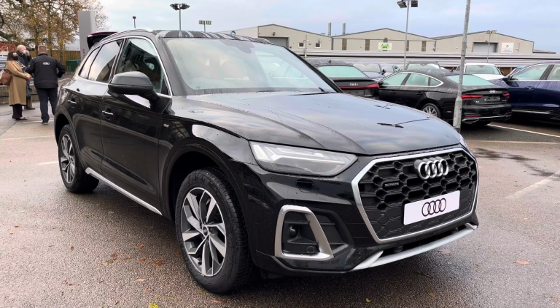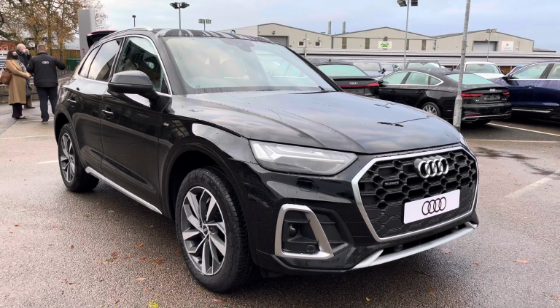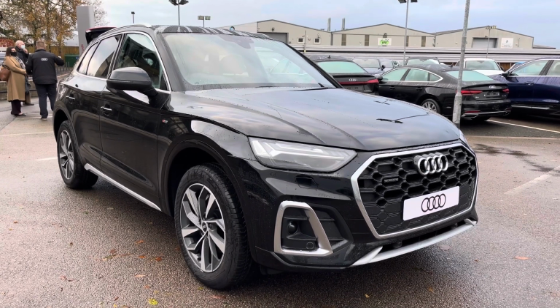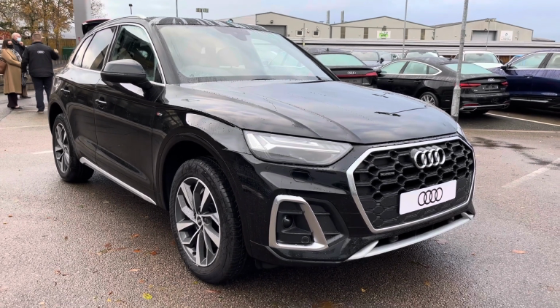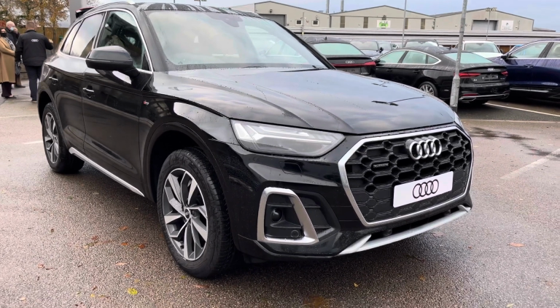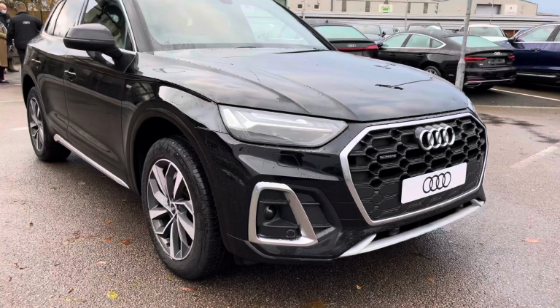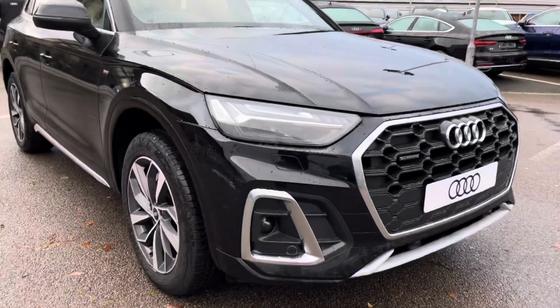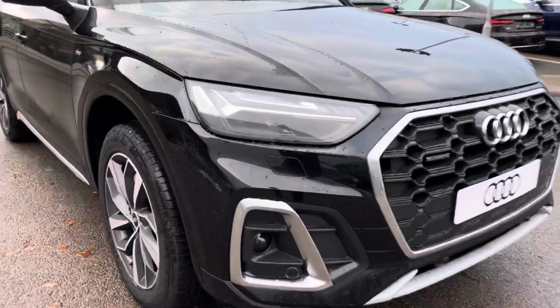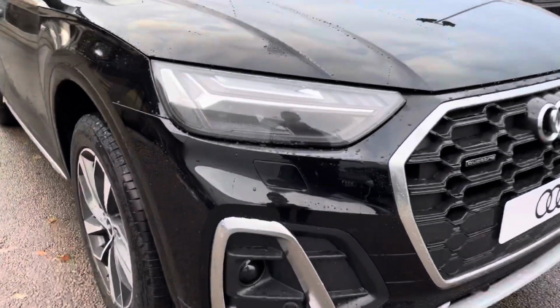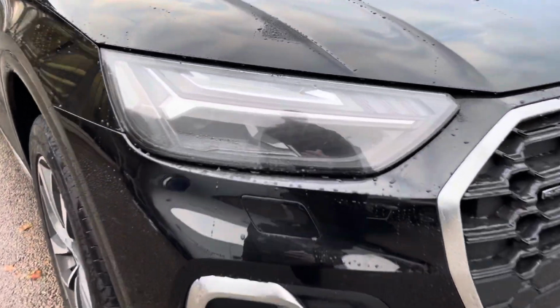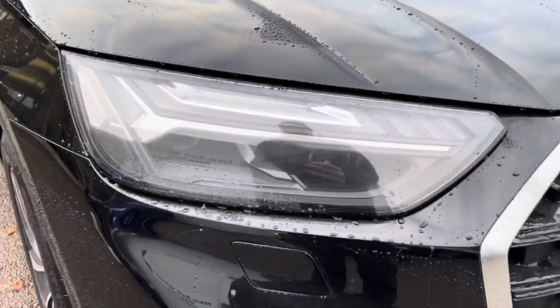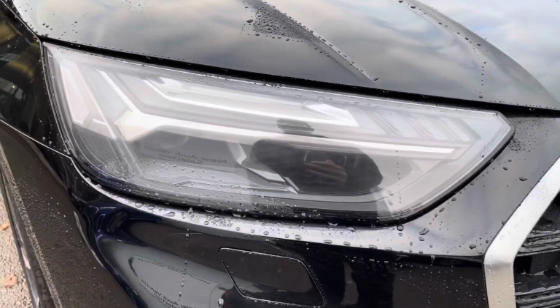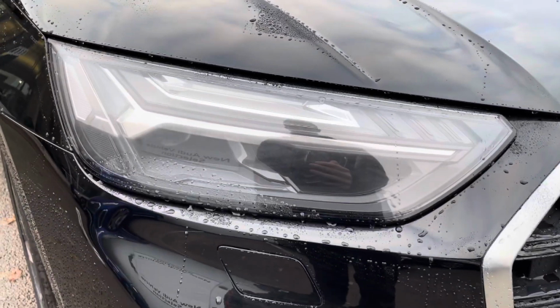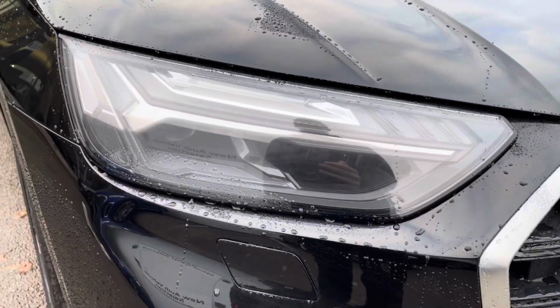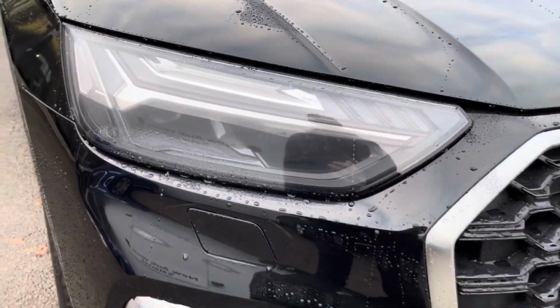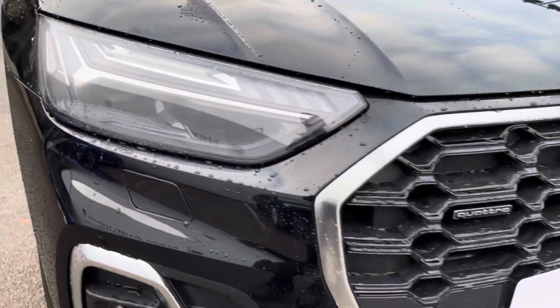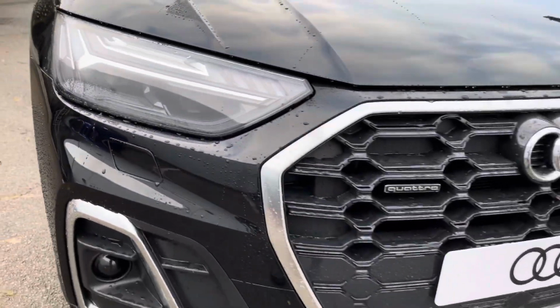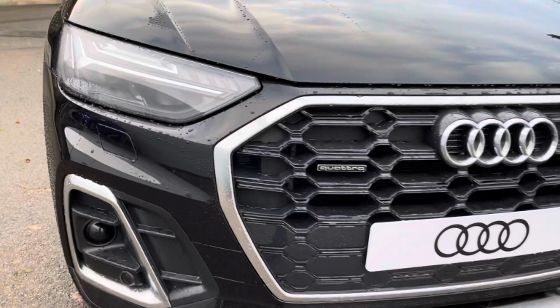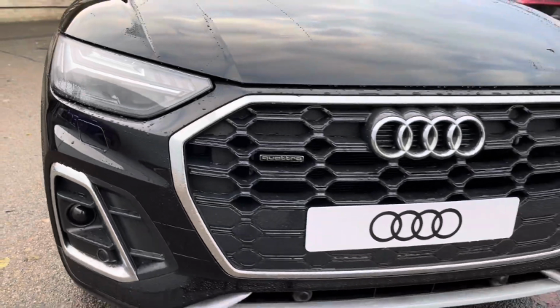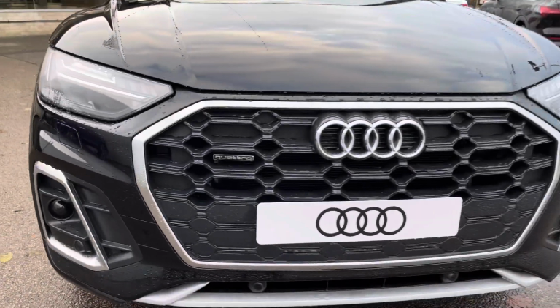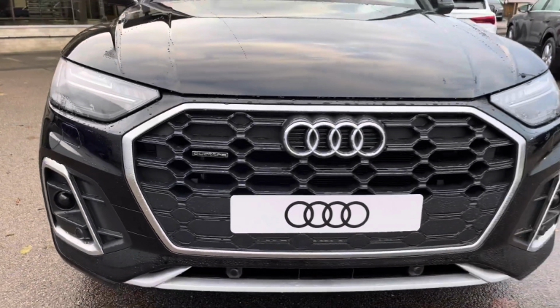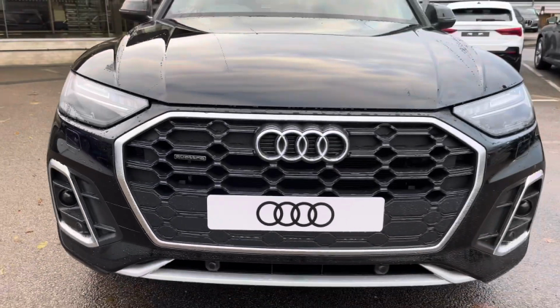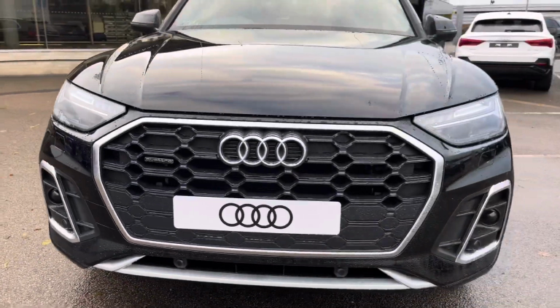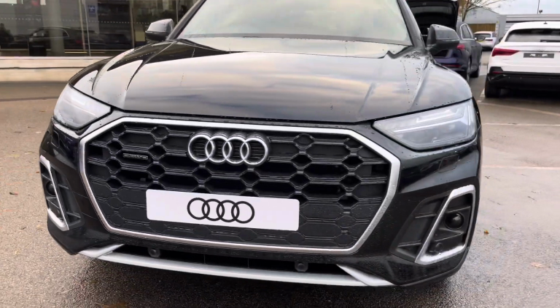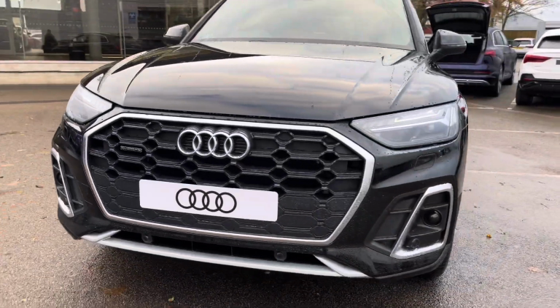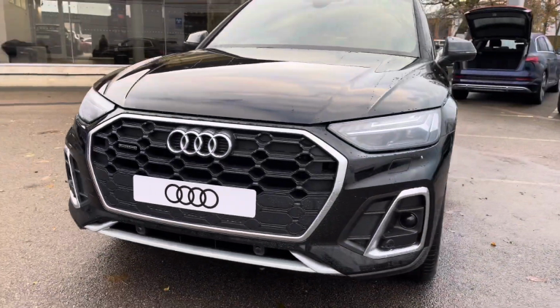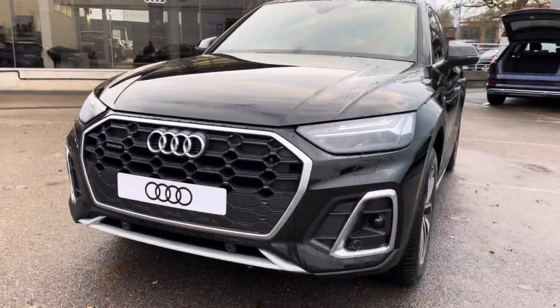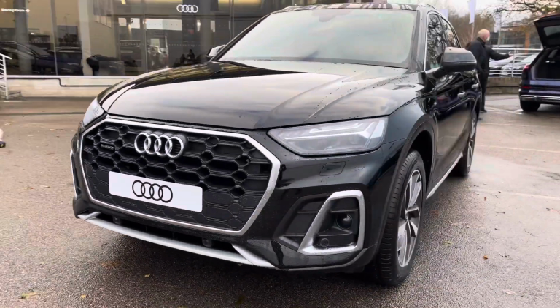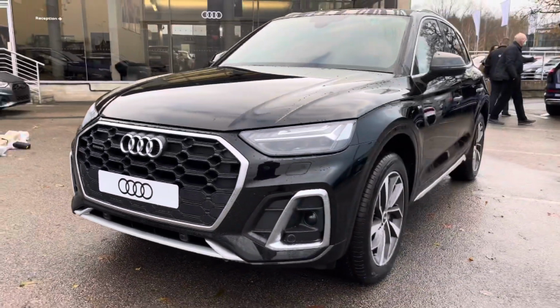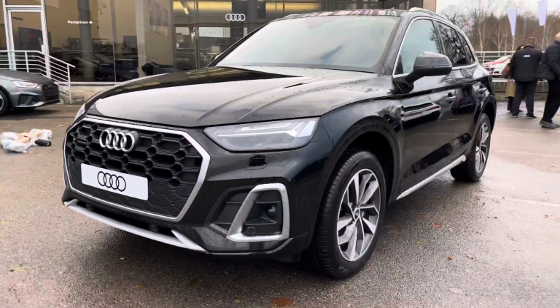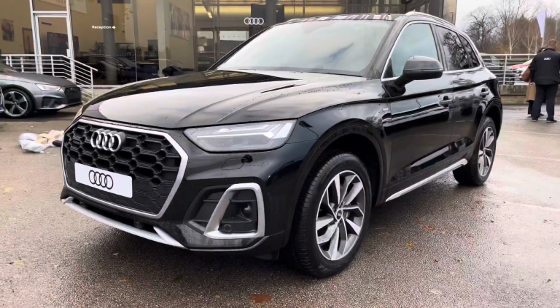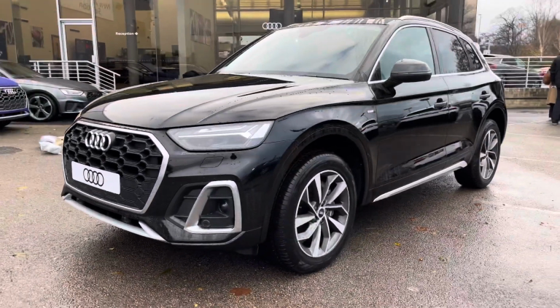The car comes with Audi's Matrix LED headlights, which are Audi's brightest headlight. They are automatically activated, deactivated and dimmed individually according to the situation and environment around you, to provide incredible visibility in all environments and conditions.